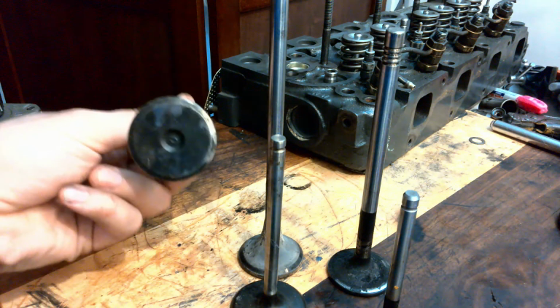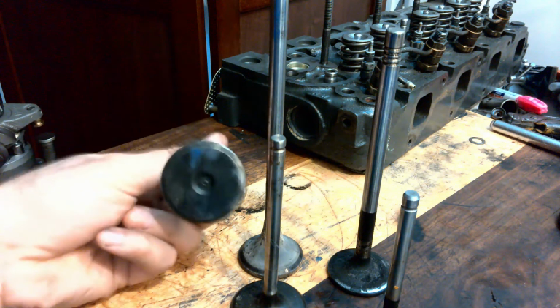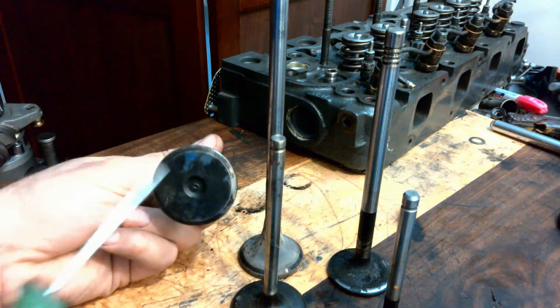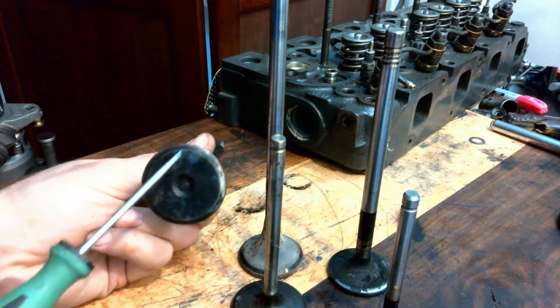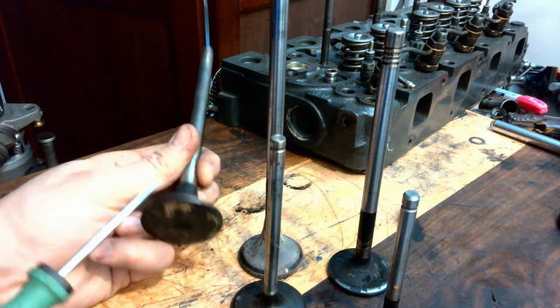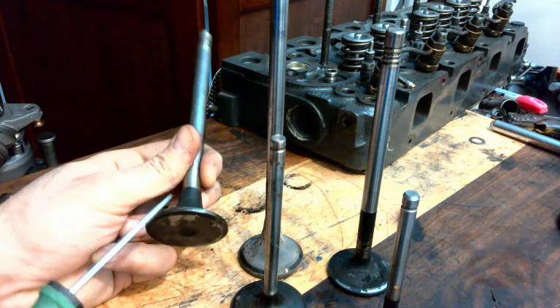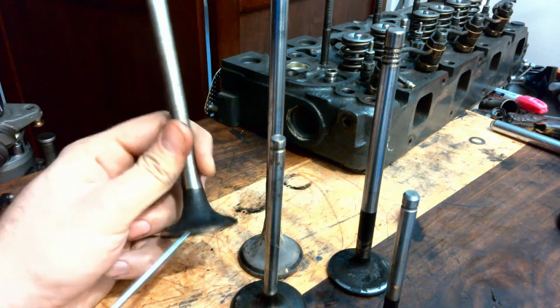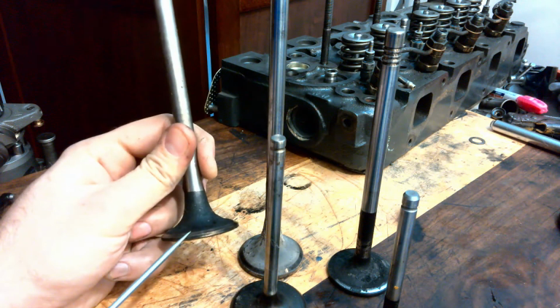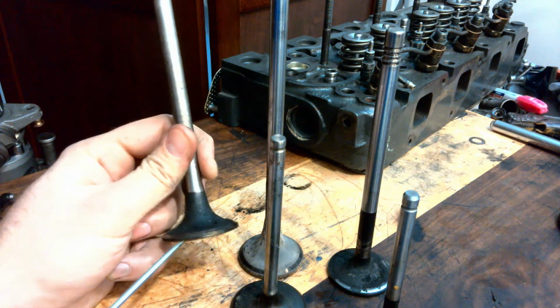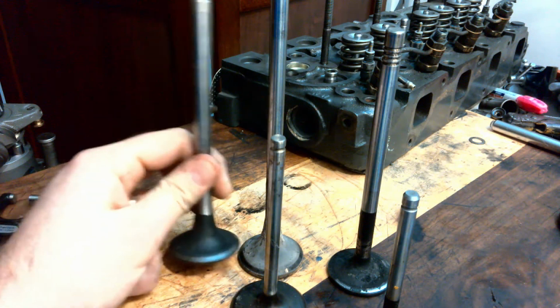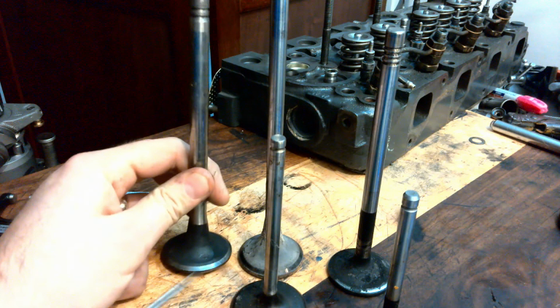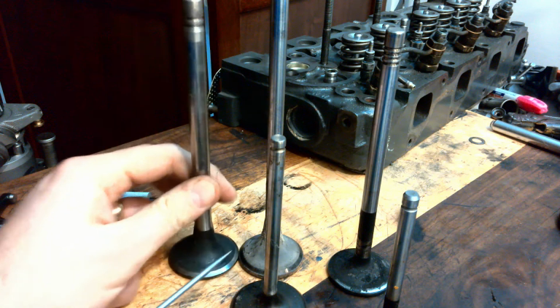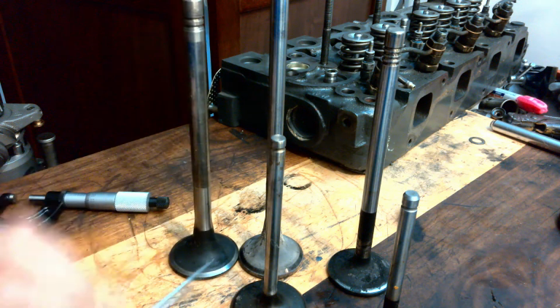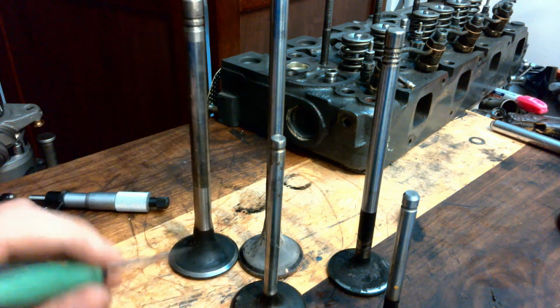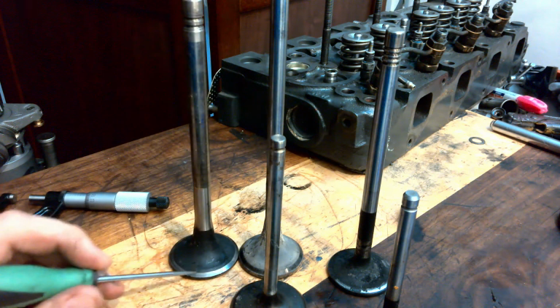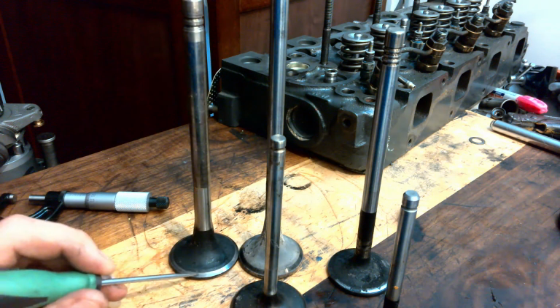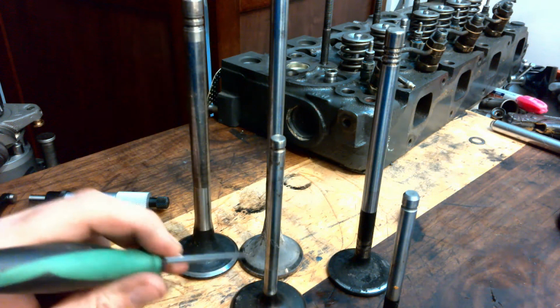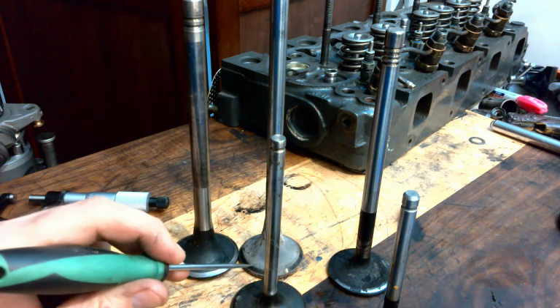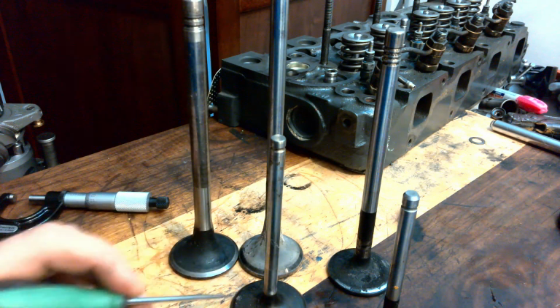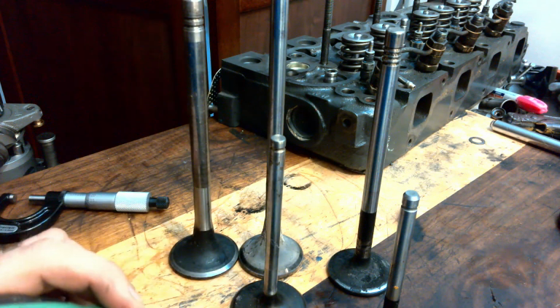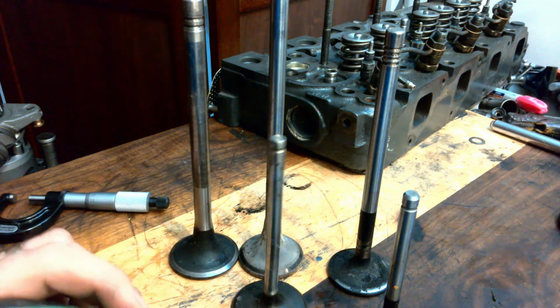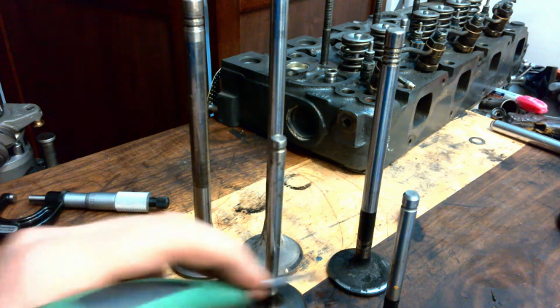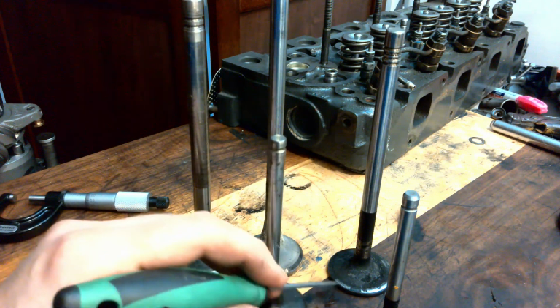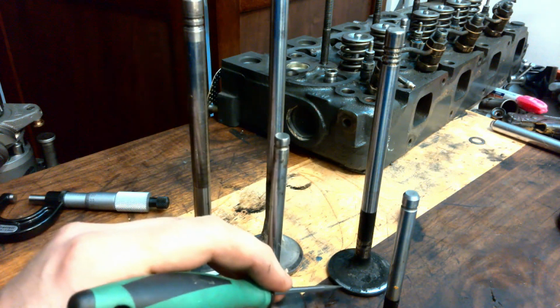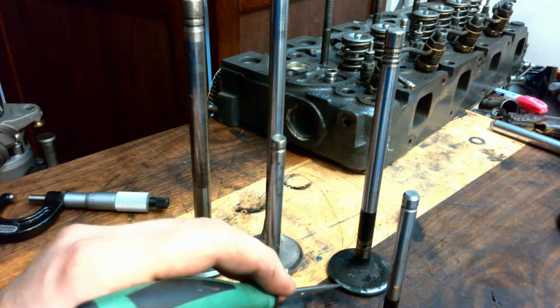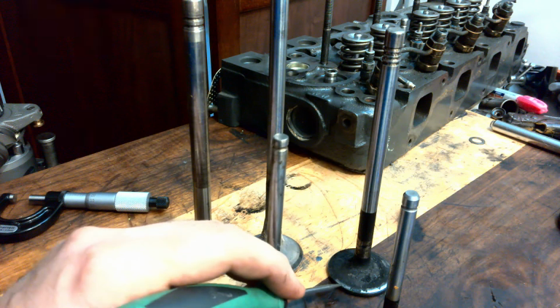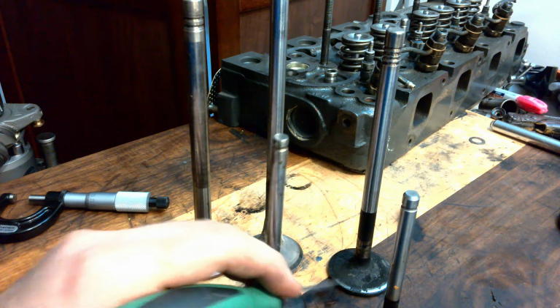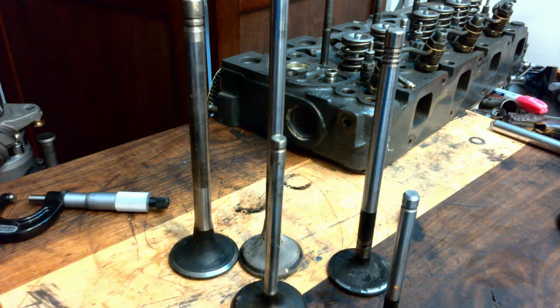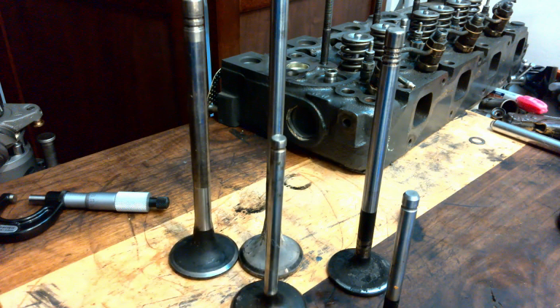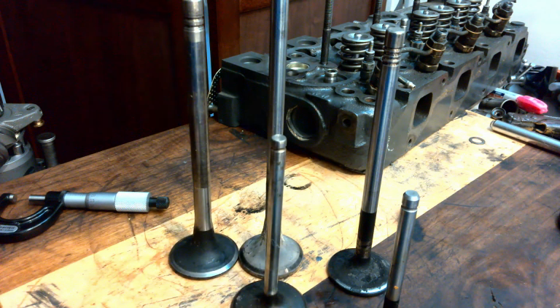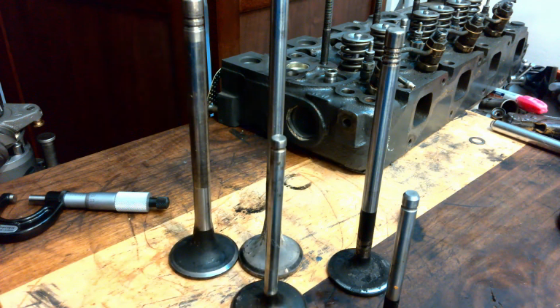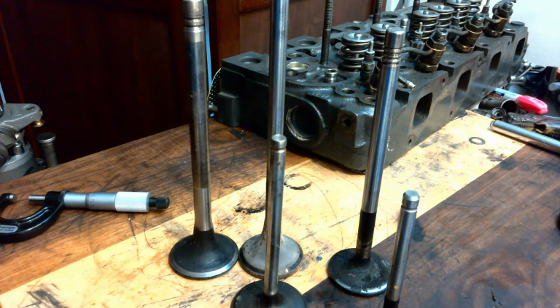The valve face here is kind of shiny on all of them here, indicating that maybe it had a good mate. This one here is a little bit burnt though, so maybe not on that guy.